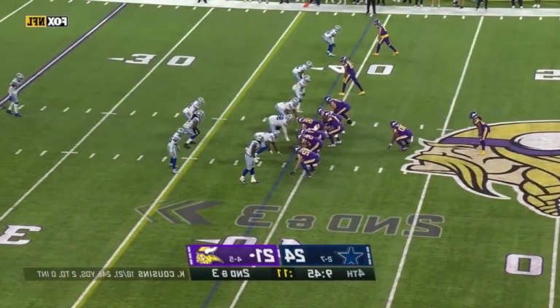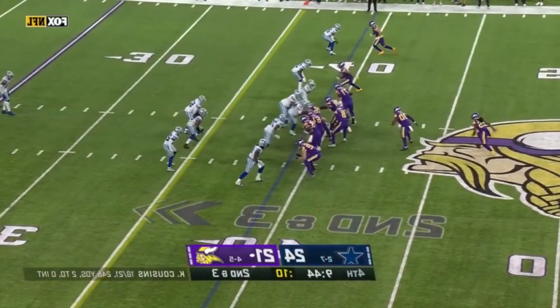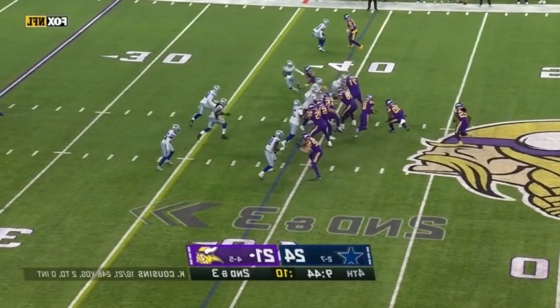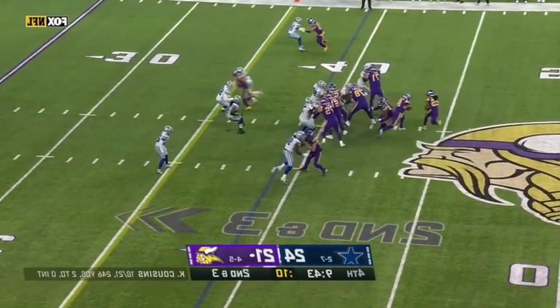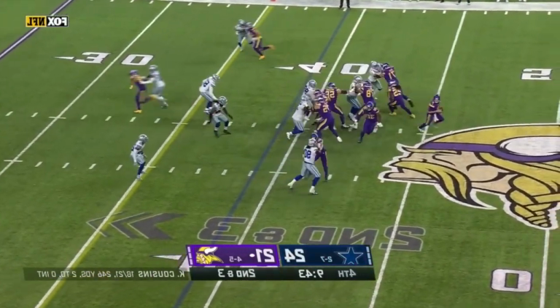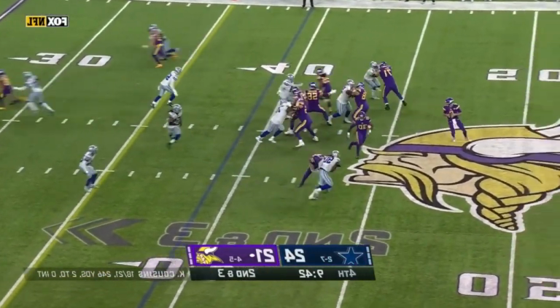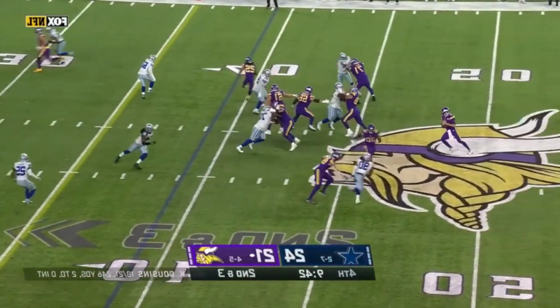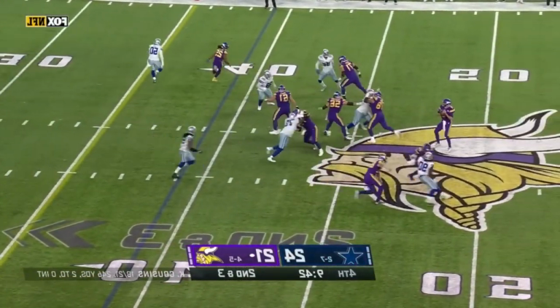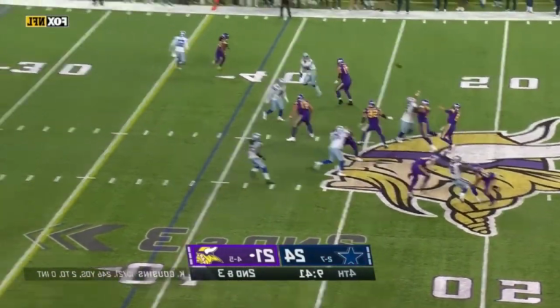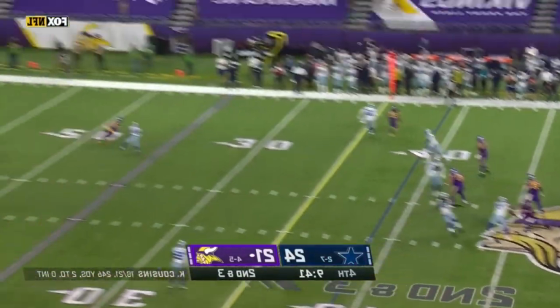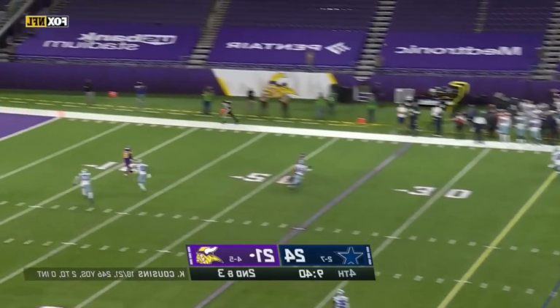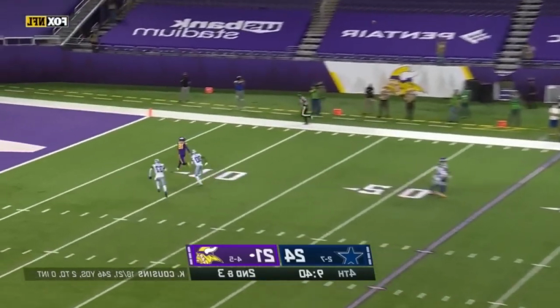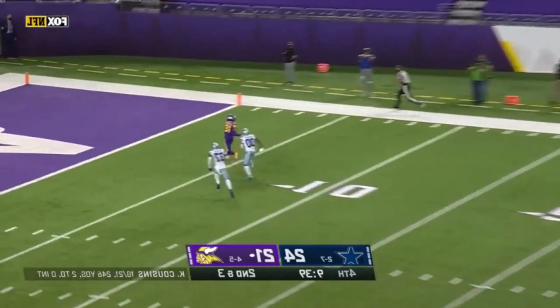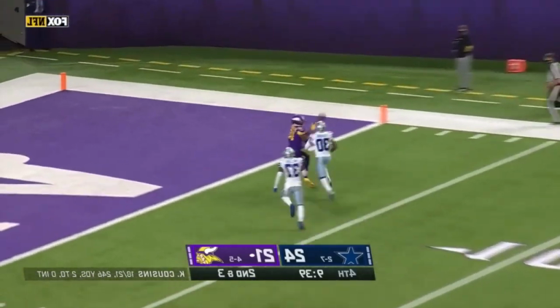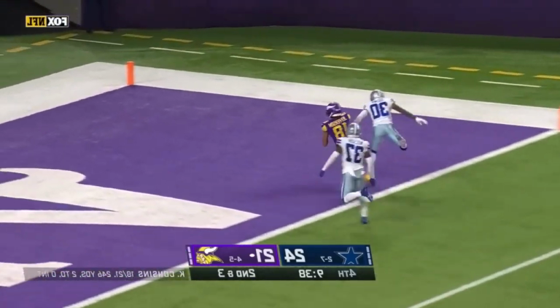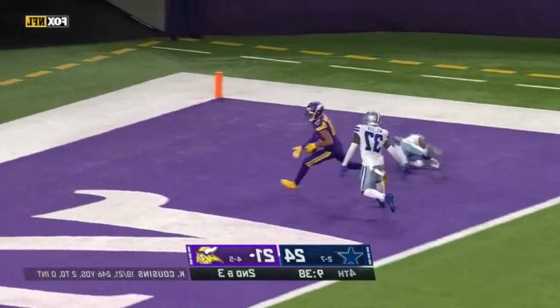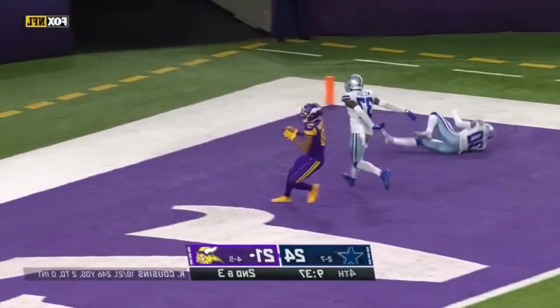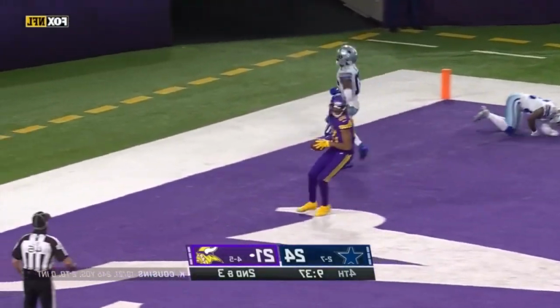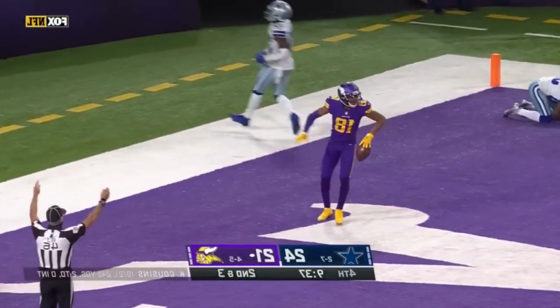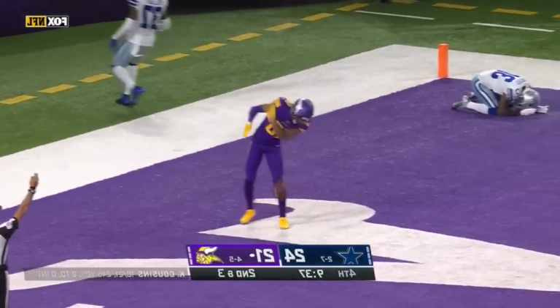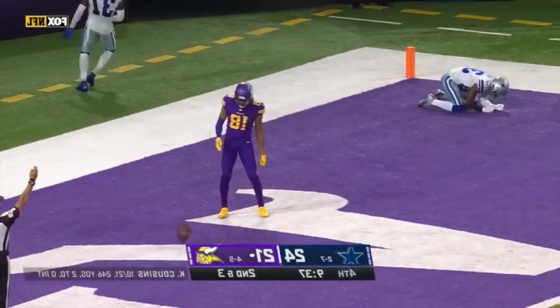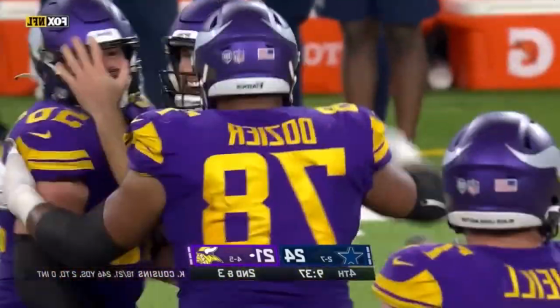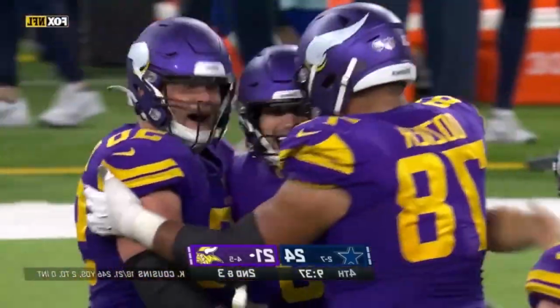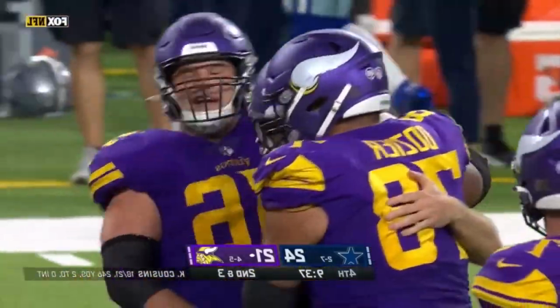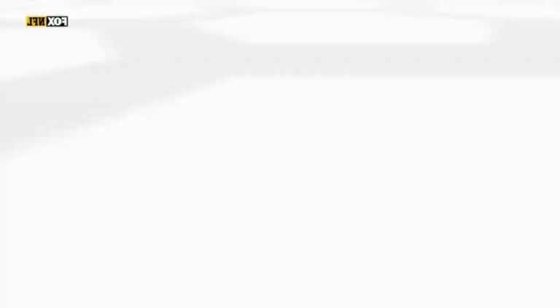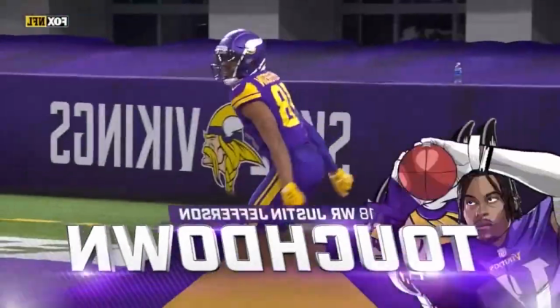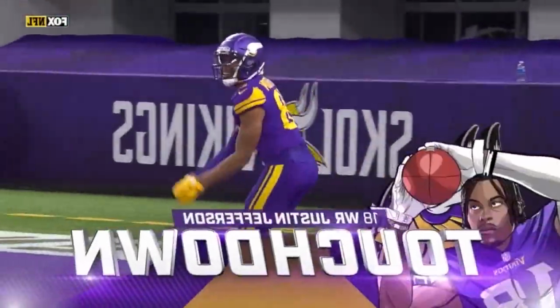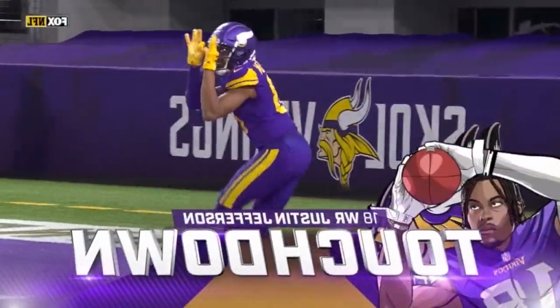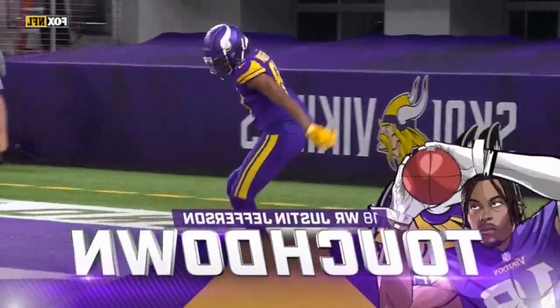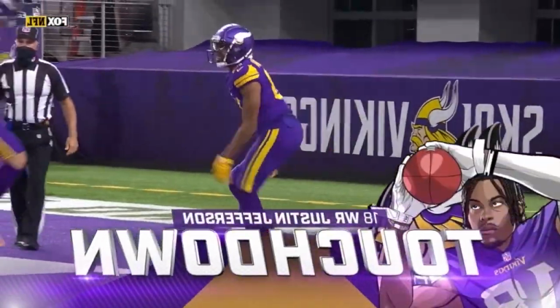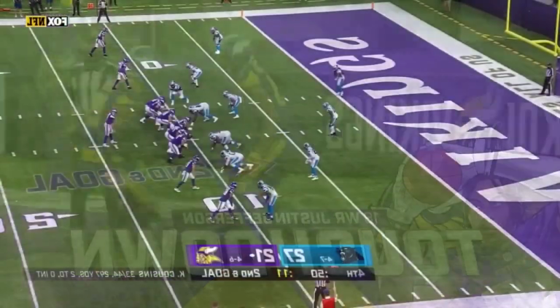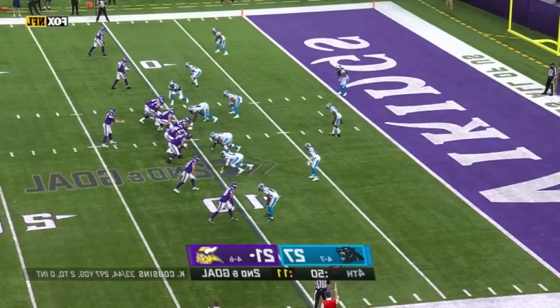He knows exactly what to do. Second and three — play action, Cousins going deep for Jefferson in the end zone — touchdown! There's your dance, Kenny the Griddy — that's a touchdown.